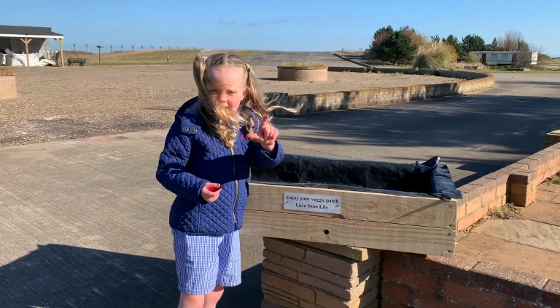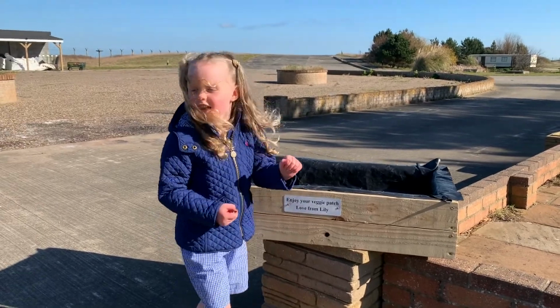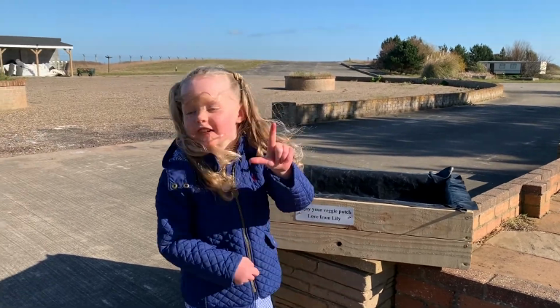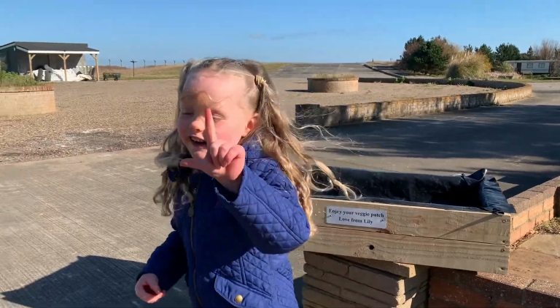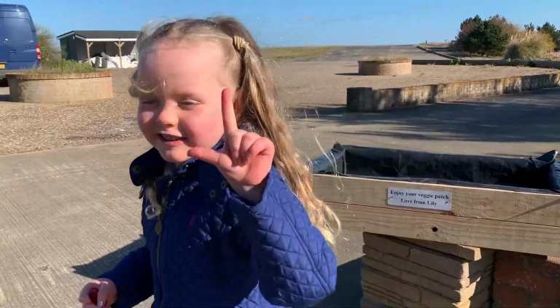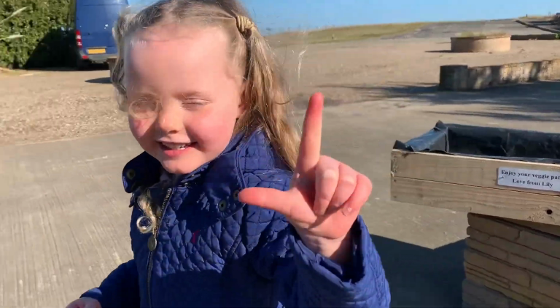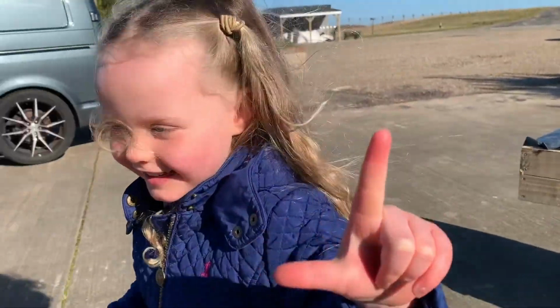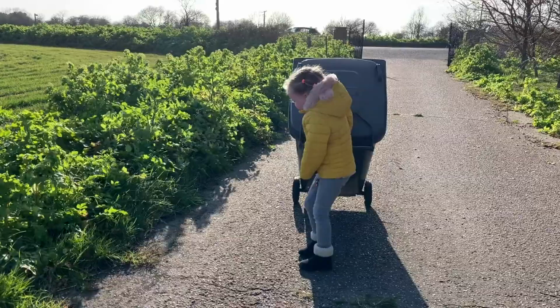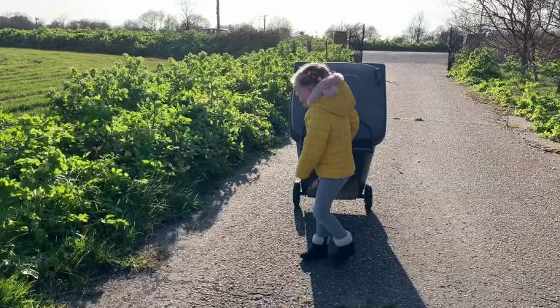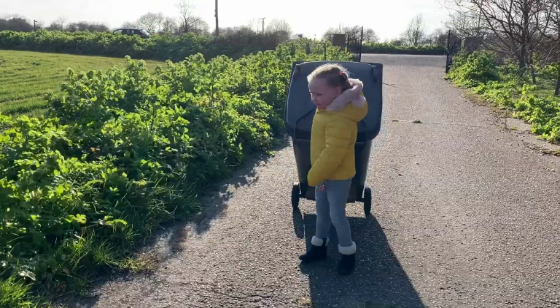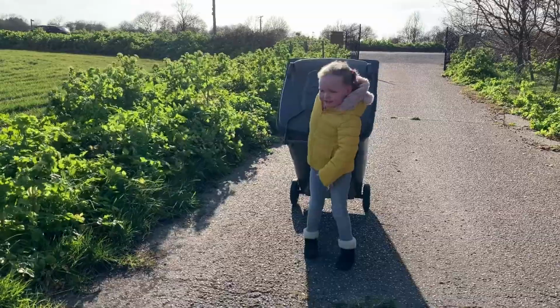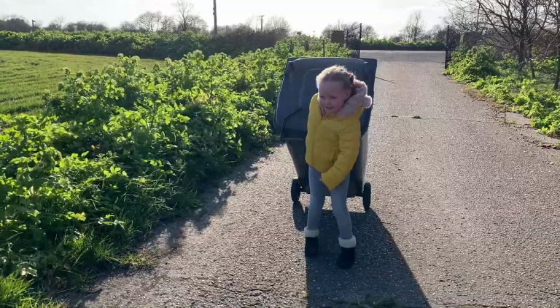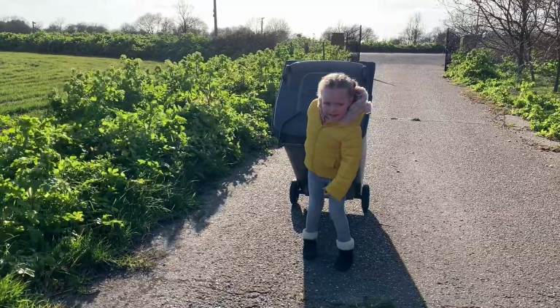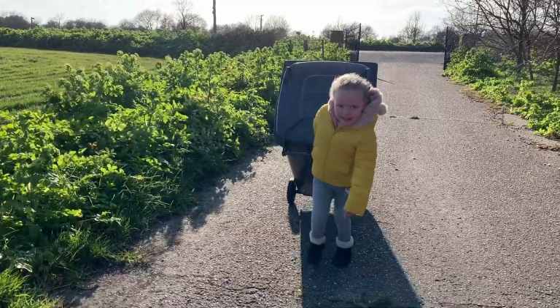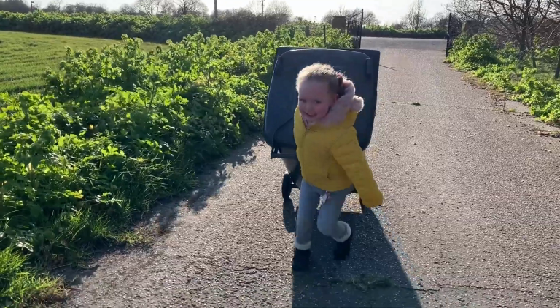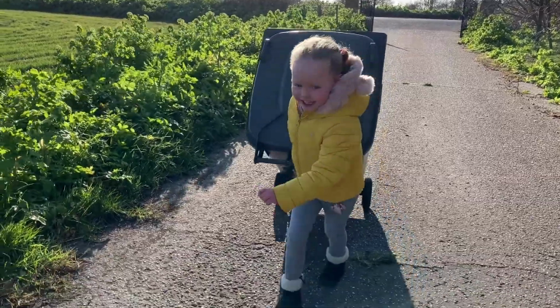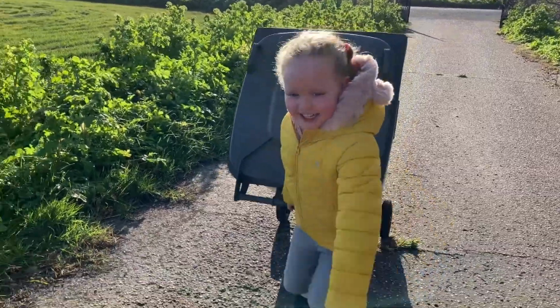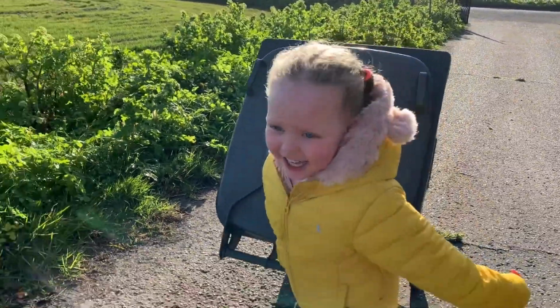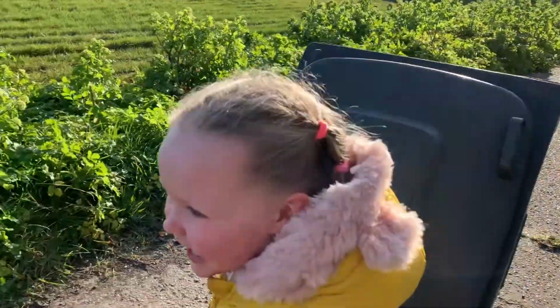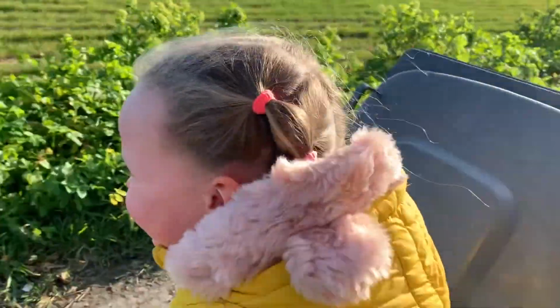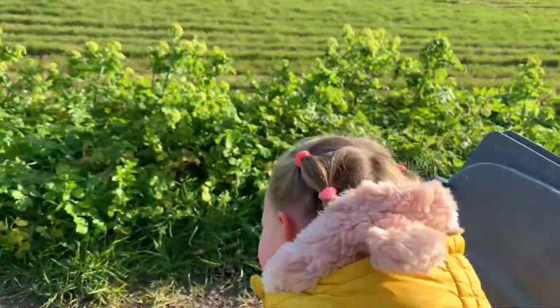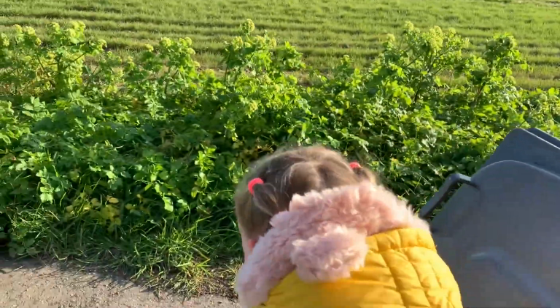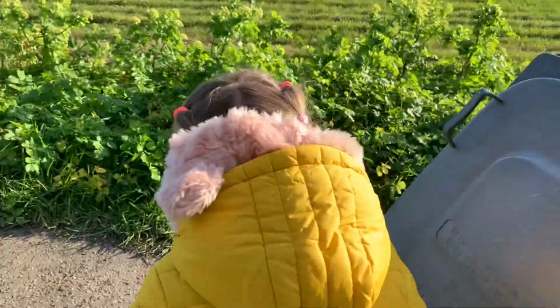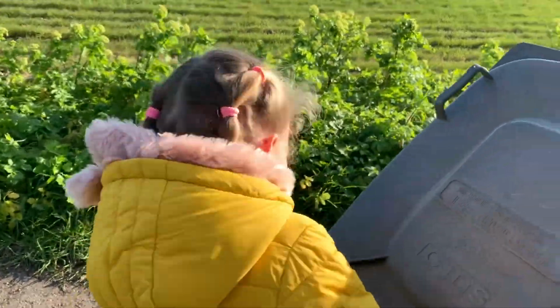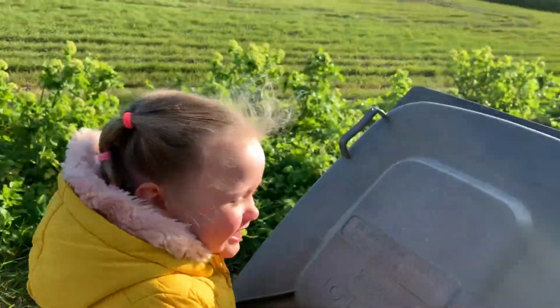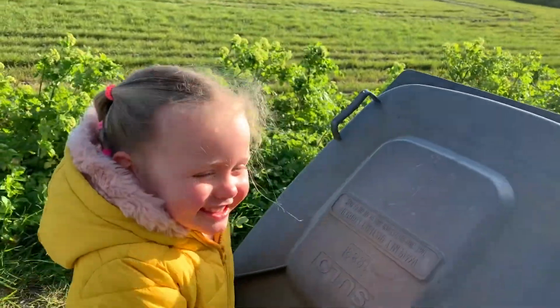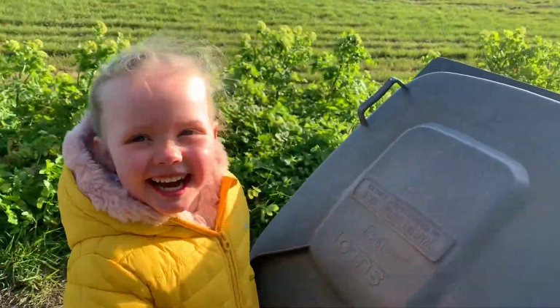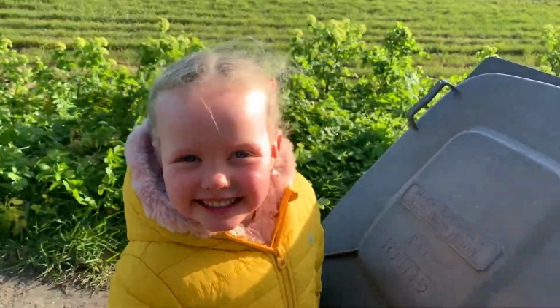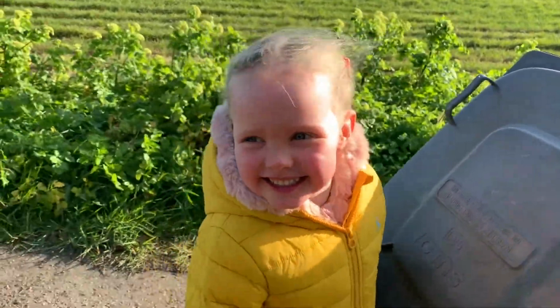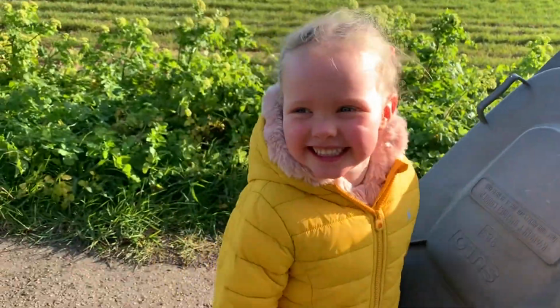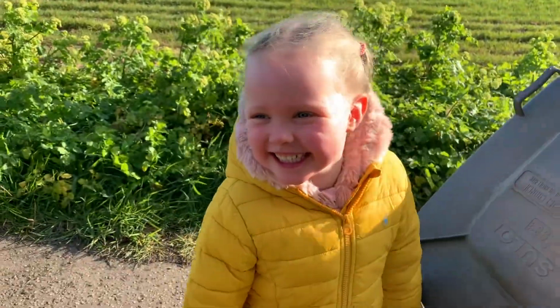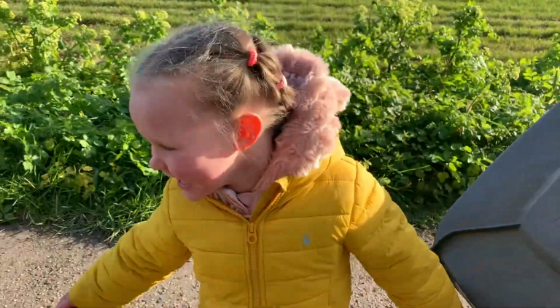That was really awesome. Come on, look — you've got work to do. Get that bin up there. Get out of that house. Go on, only a mile left. Go on, get up there!